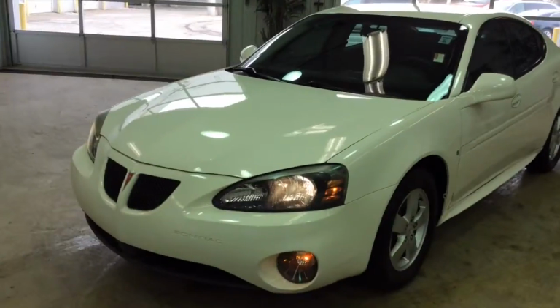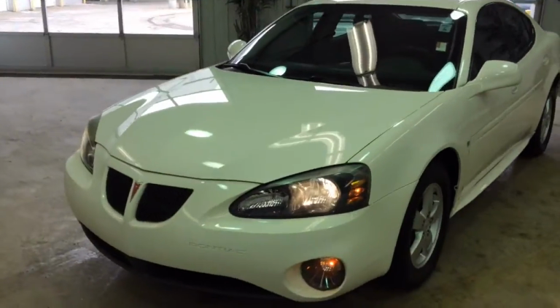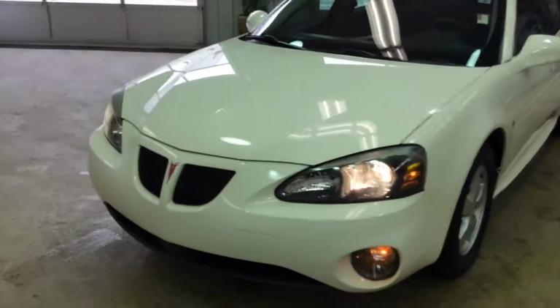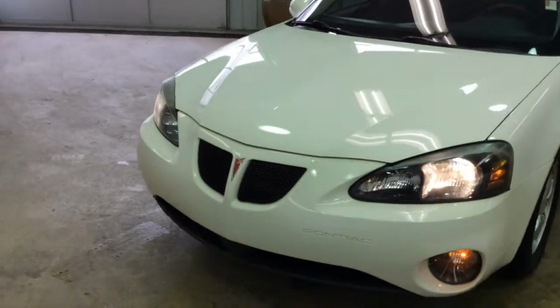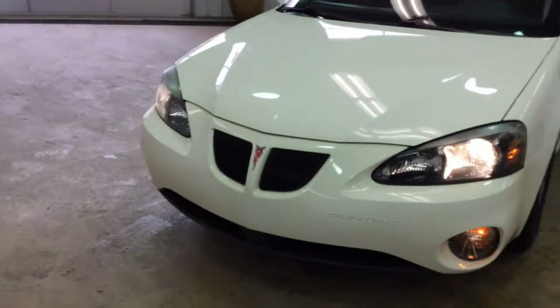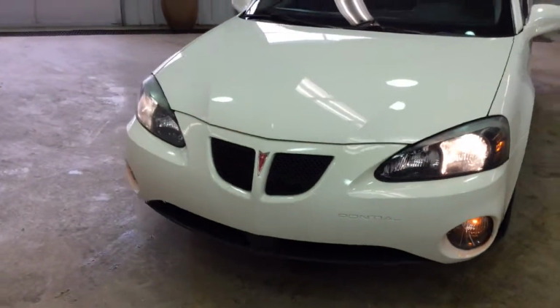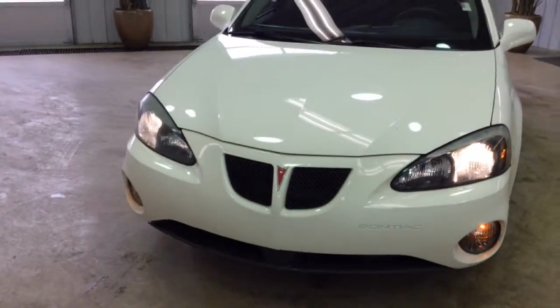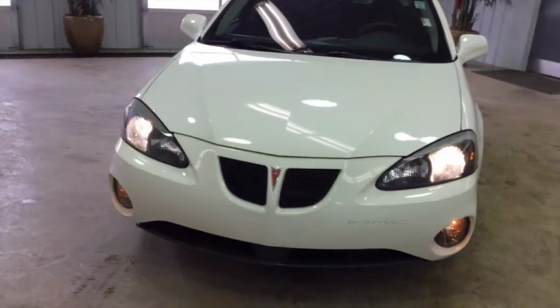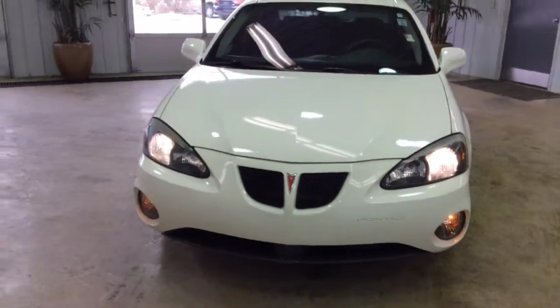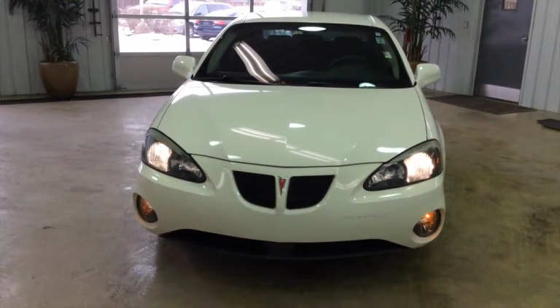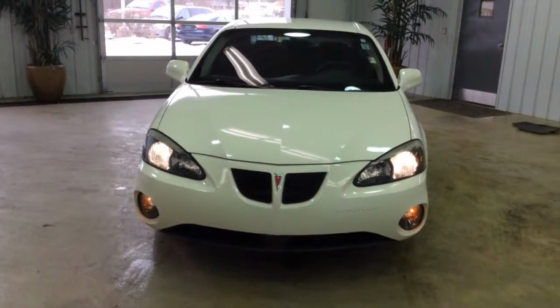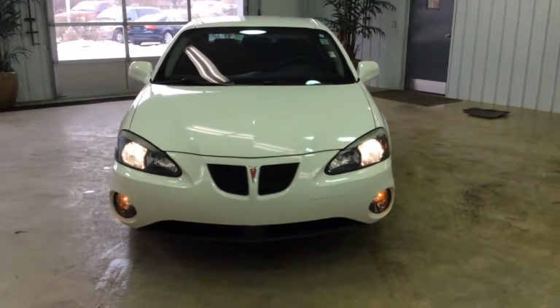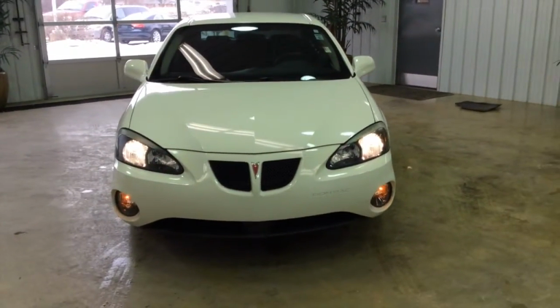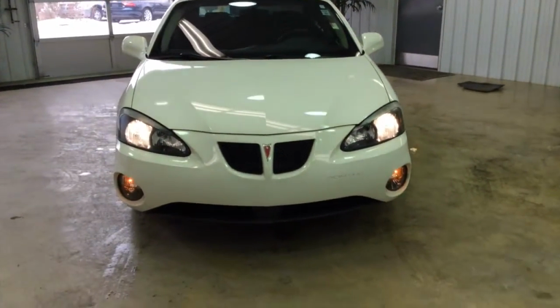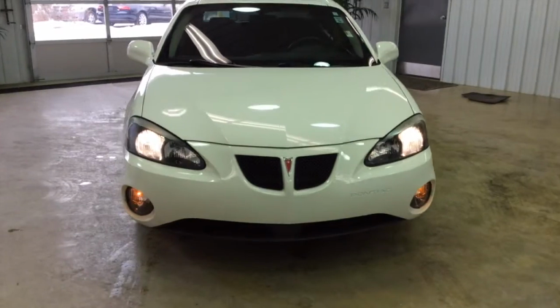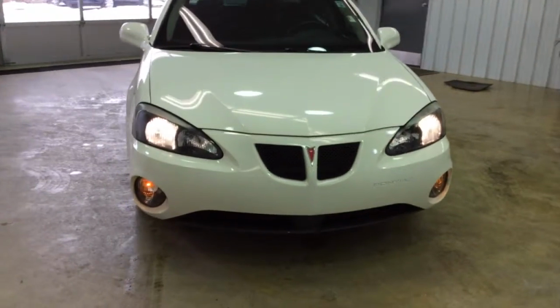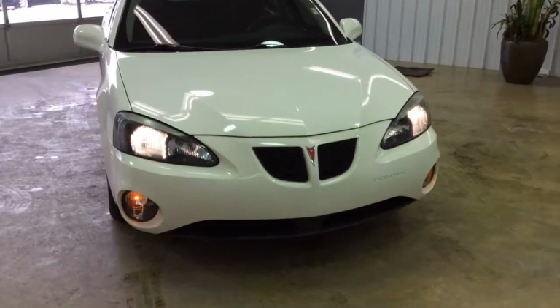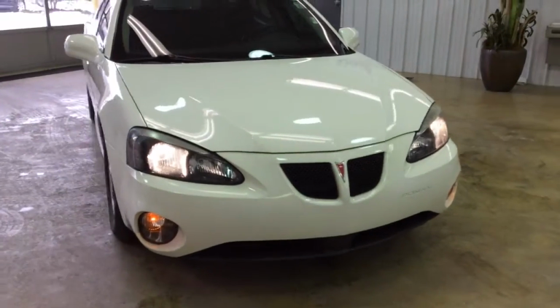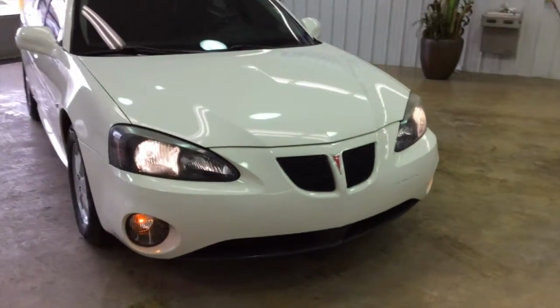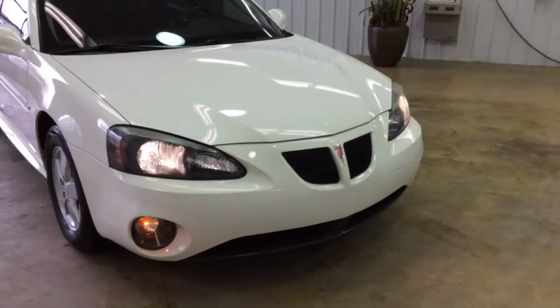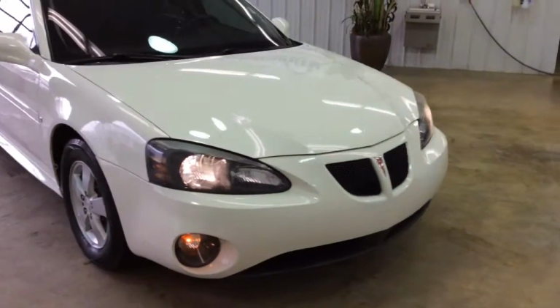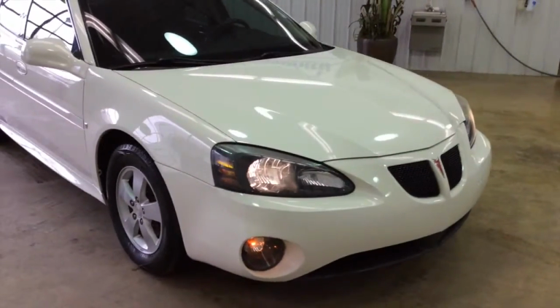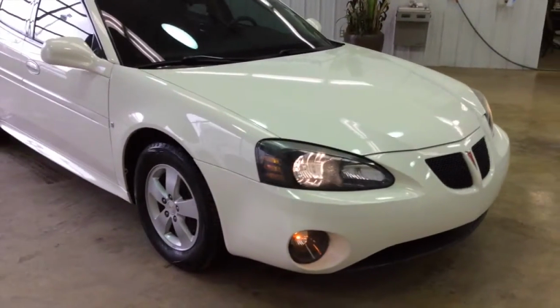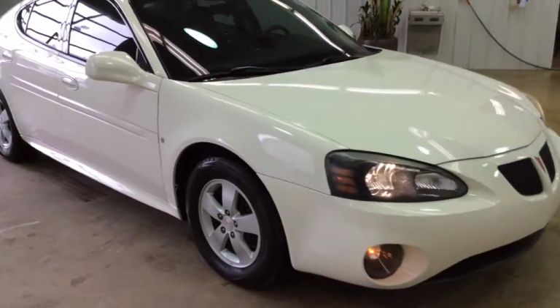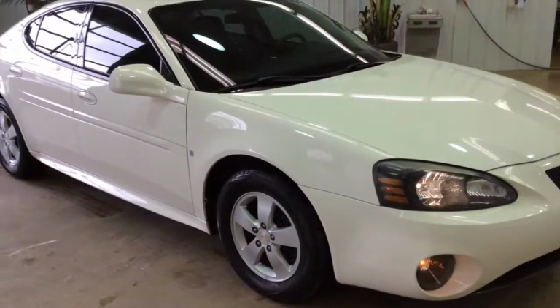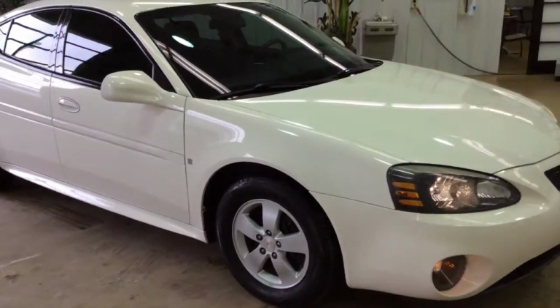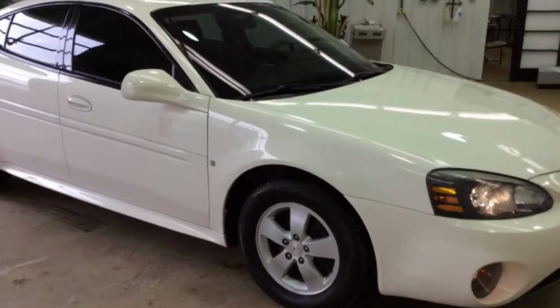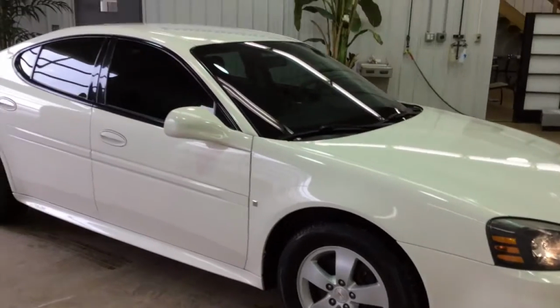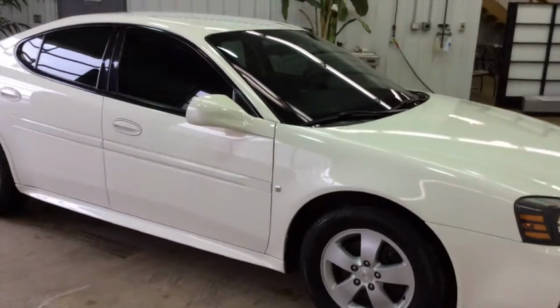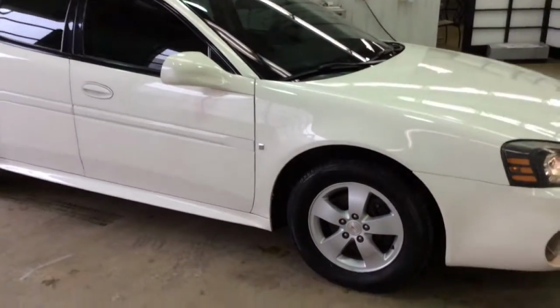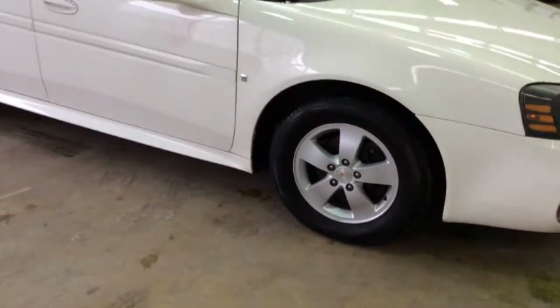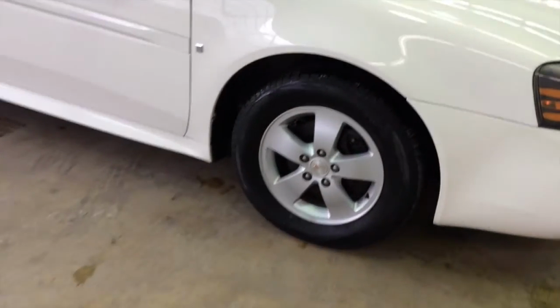Hello everyone, today let's take a quick walk-around look at this 2006 Pontiac Grand Prix. To be a quick walk-around, I'll give you a little bit more information about this vehicle. It is painted in ivory white and has the ebony cloth interior.